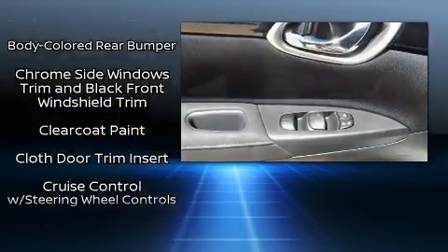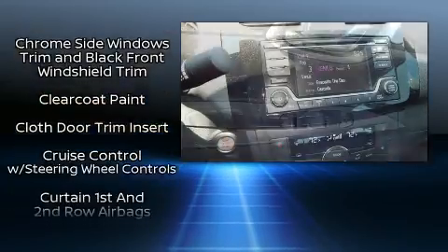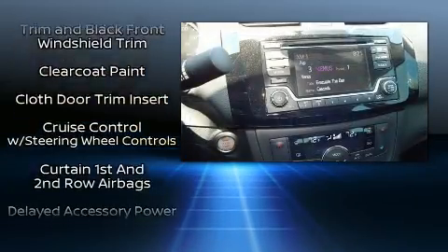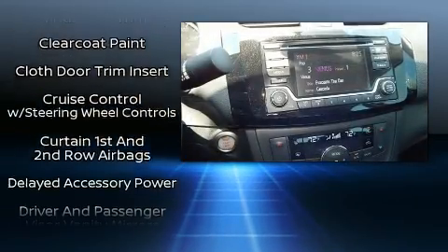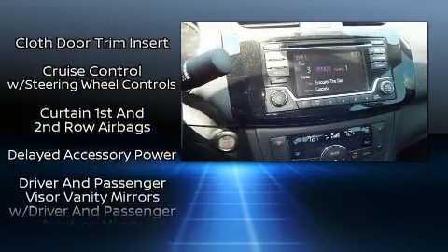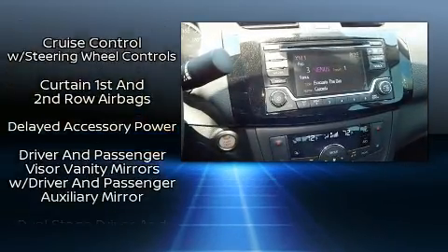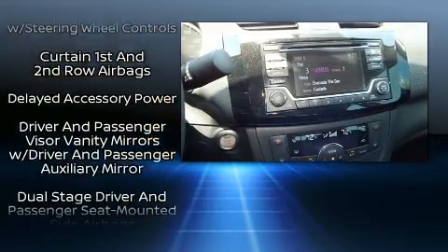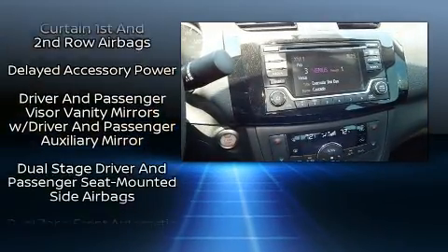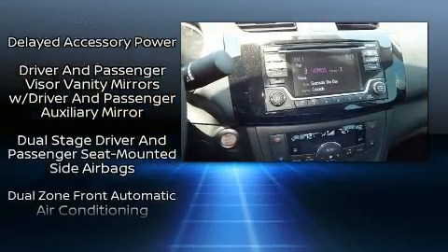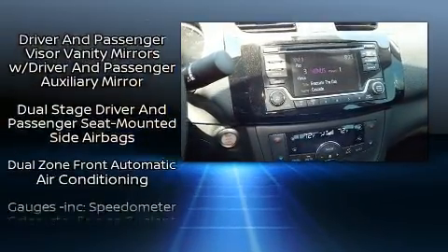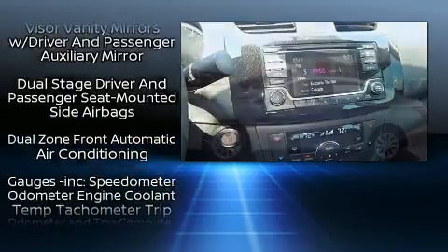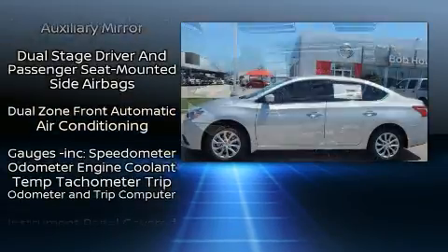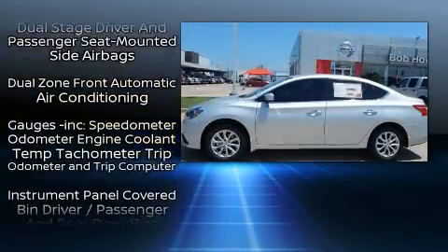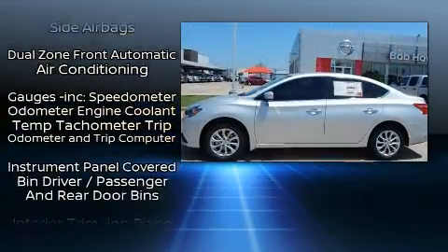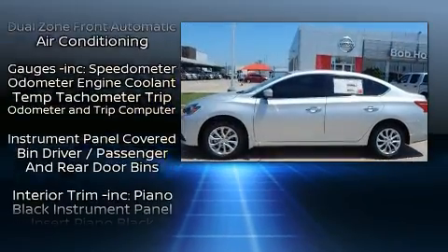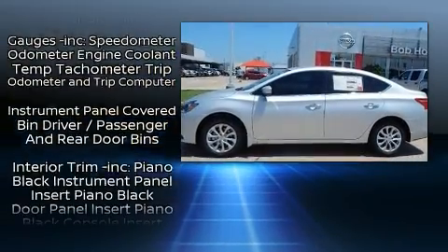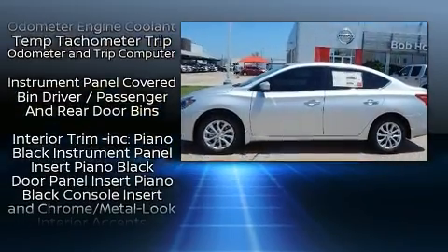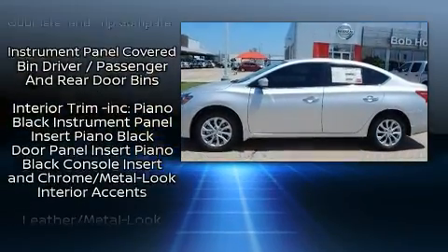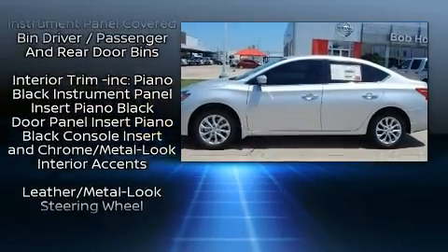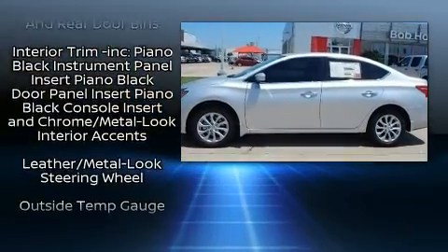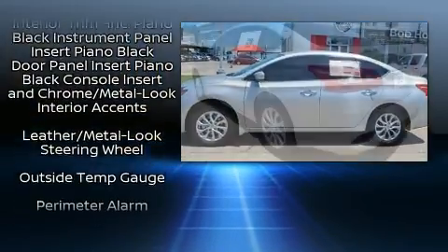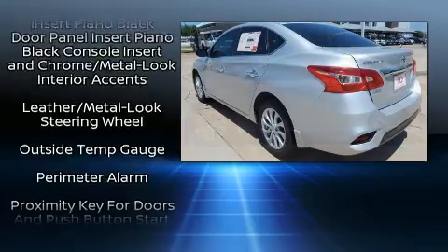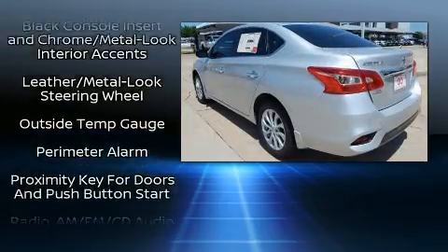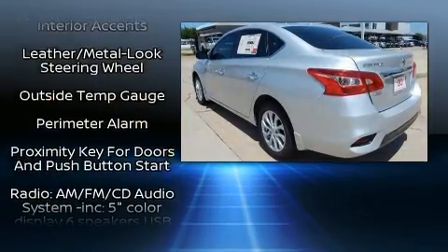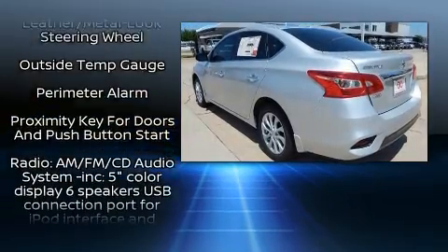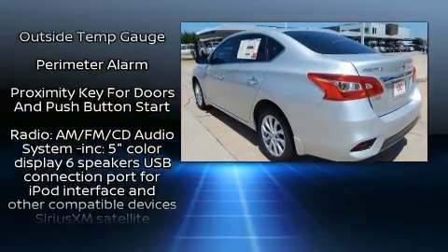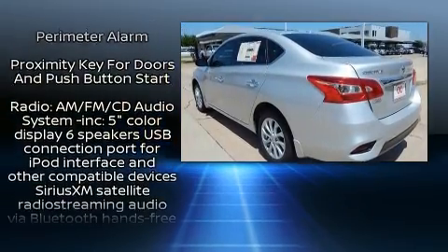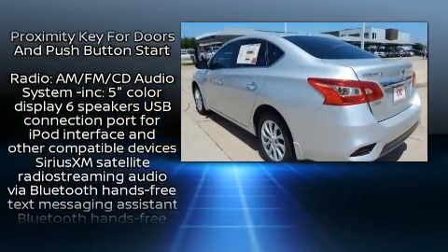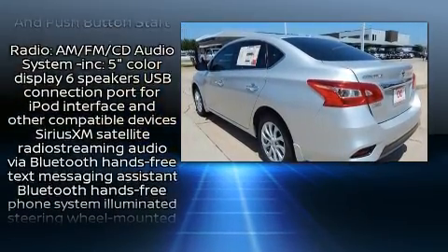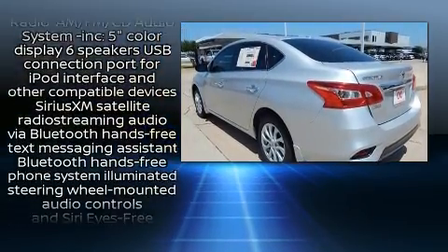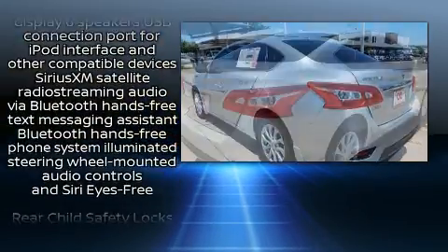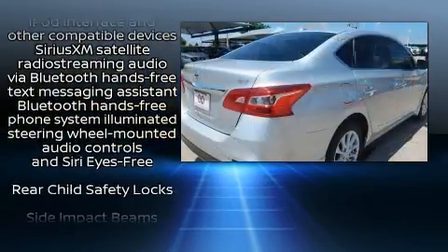Nissan also prioritized safety and security by including dual front impact airbags with occupant sensing airbag, front-side impact airbags, traction control, brake assist, ignition disabling, and ABS brakes.